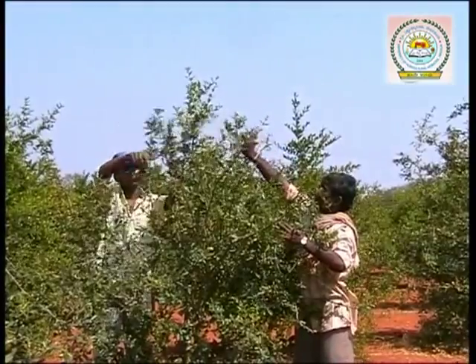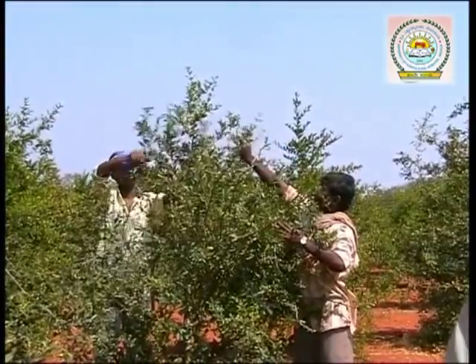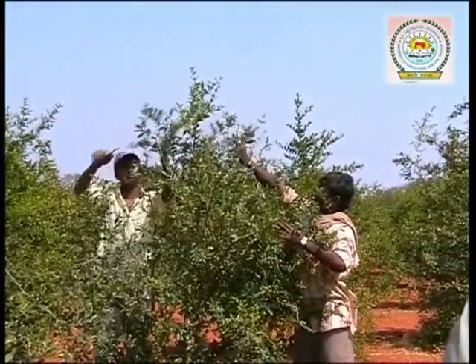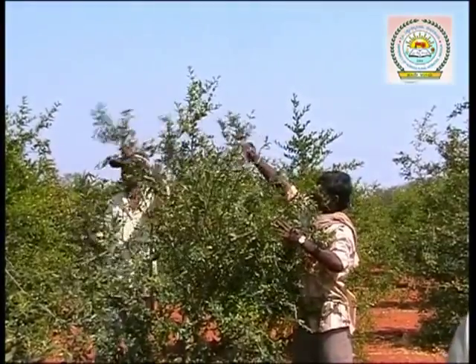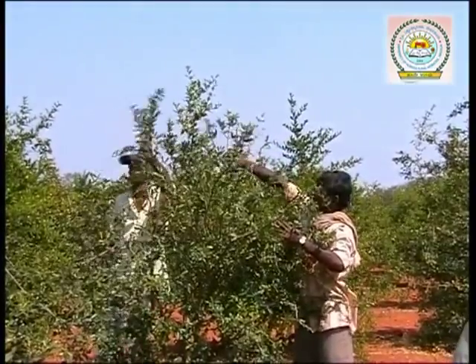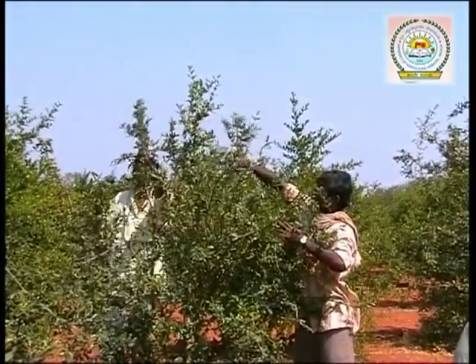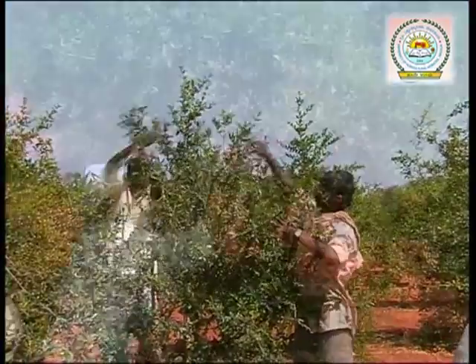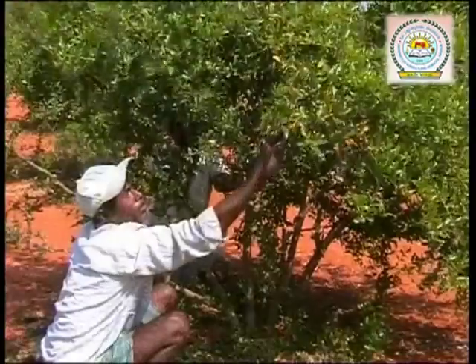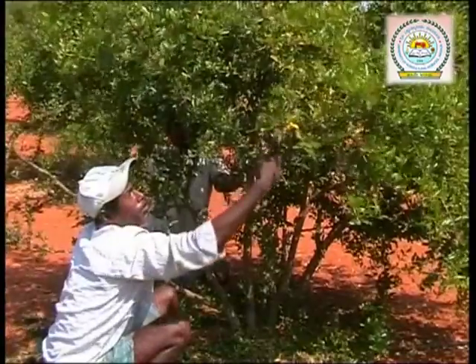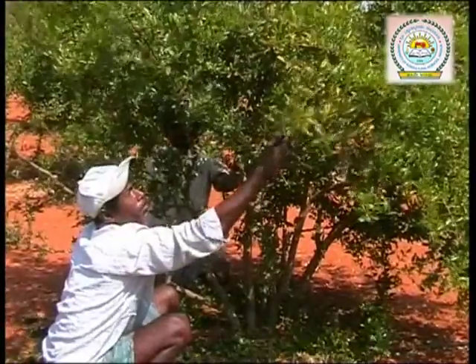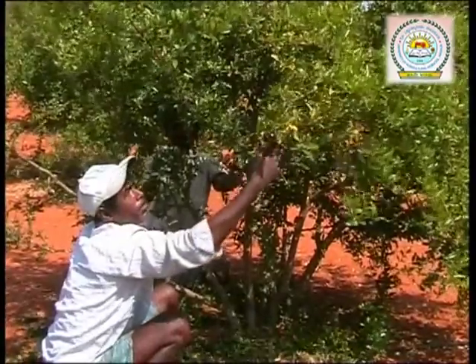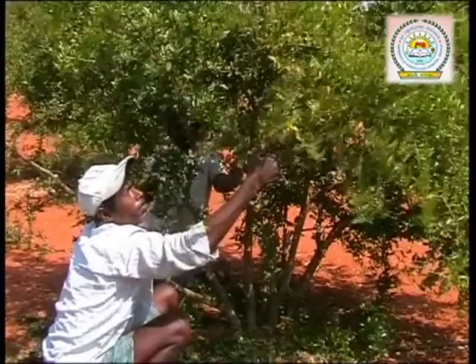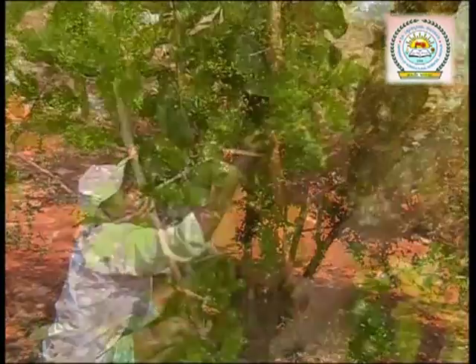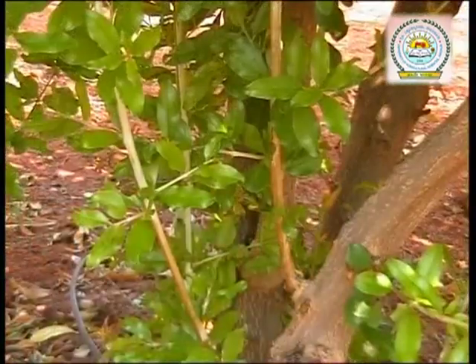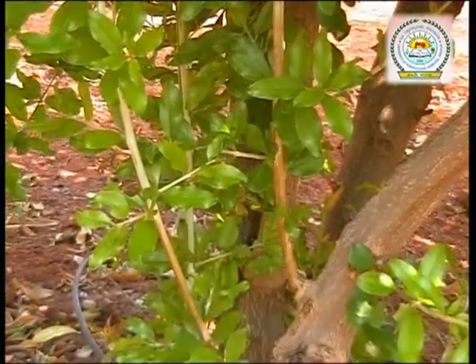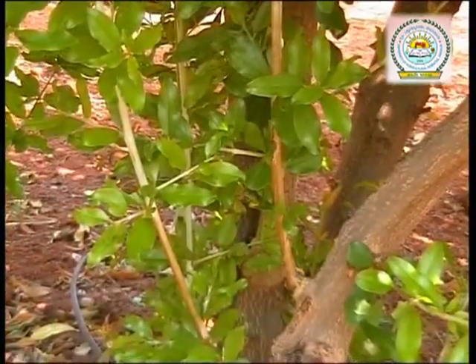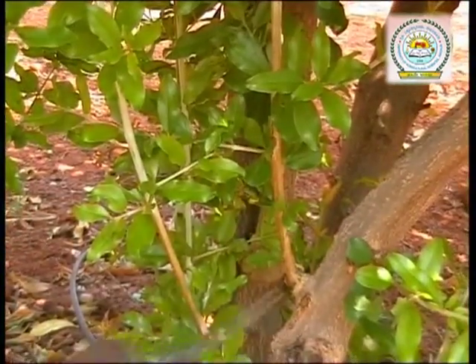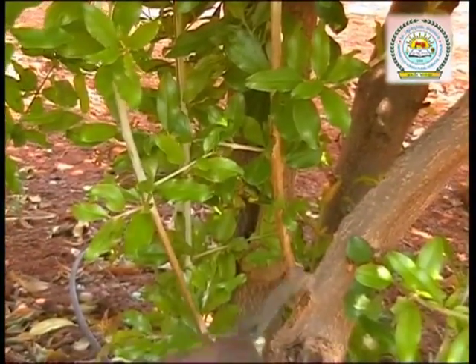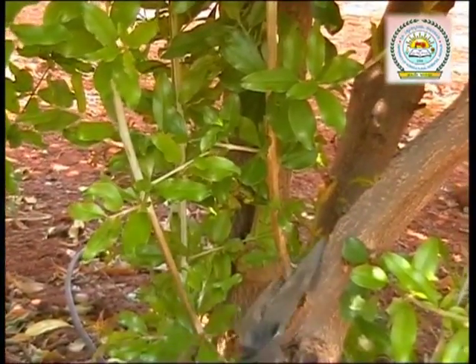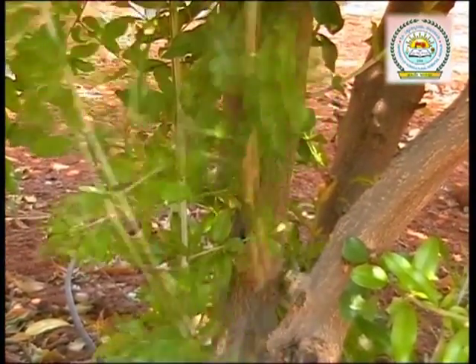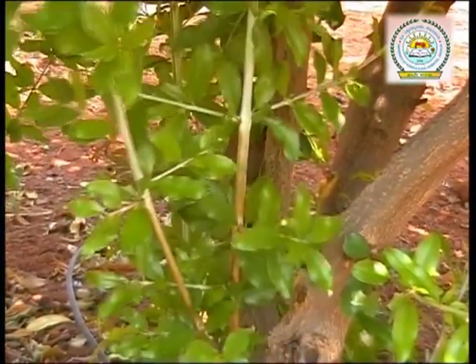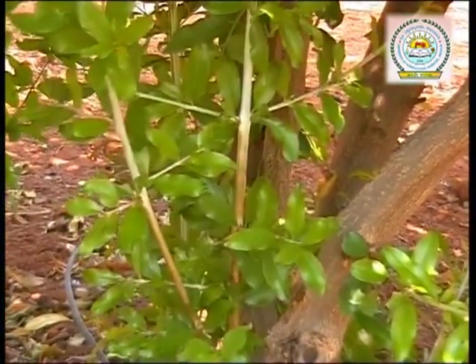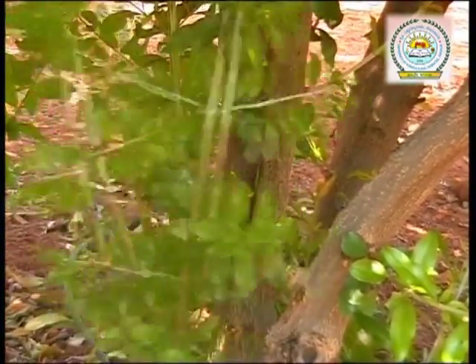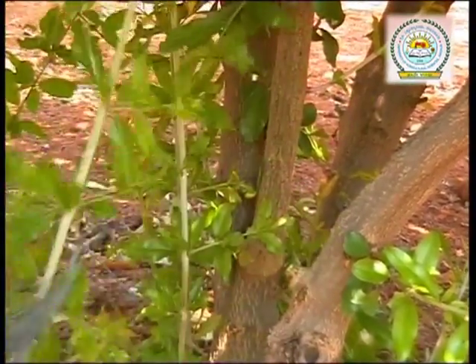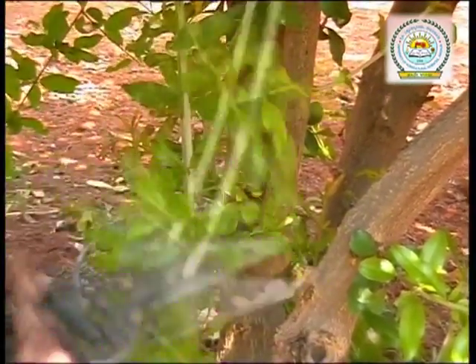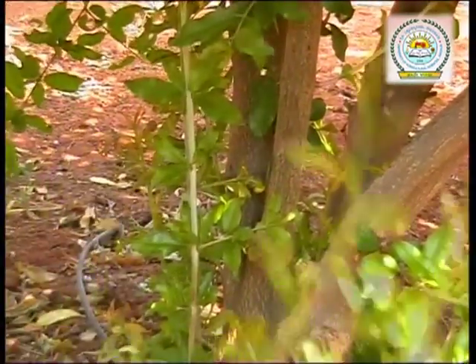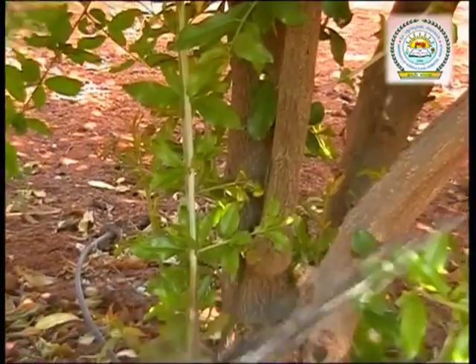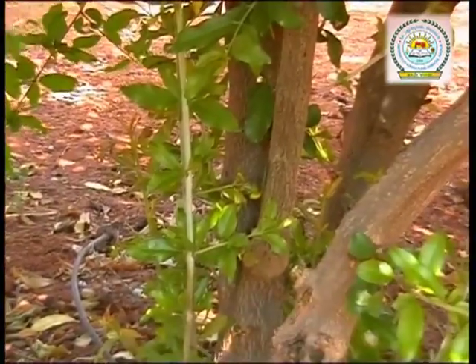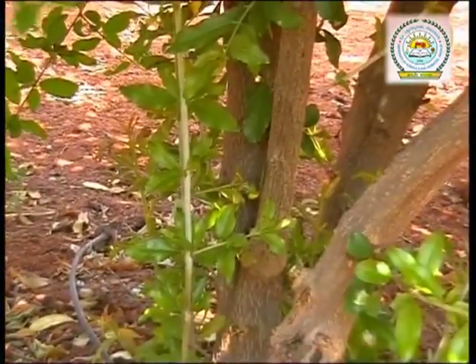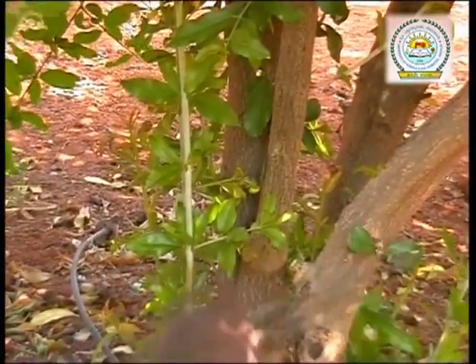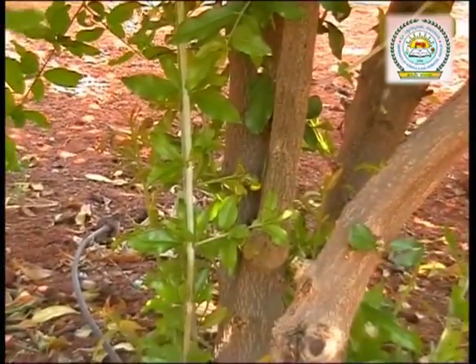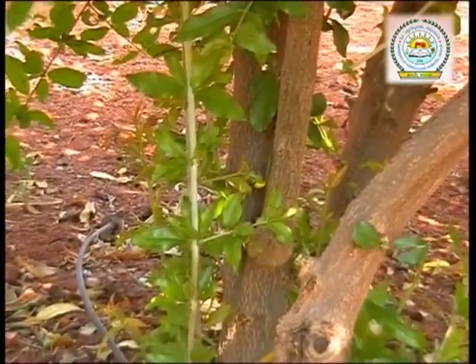Prune the lengthy, diseased, and dry branches first. These are the water shoots — they never flower and simply grow tall. Cut them off at the bottom itself.